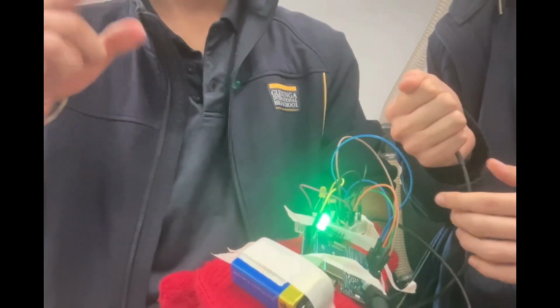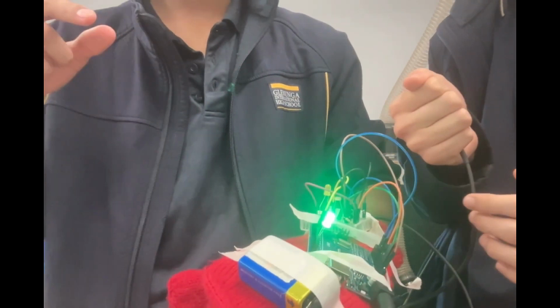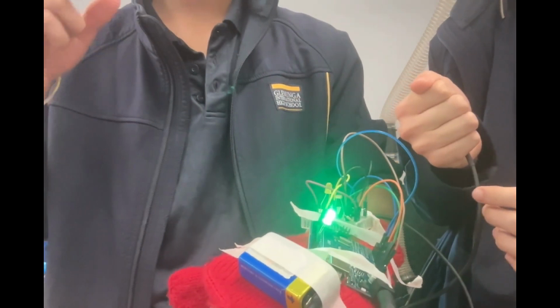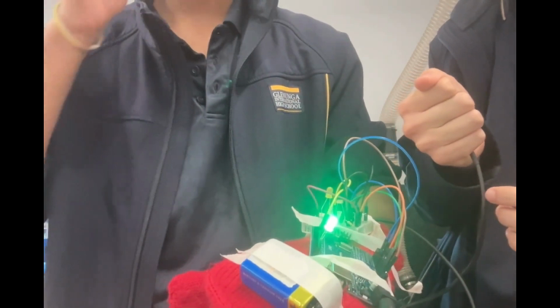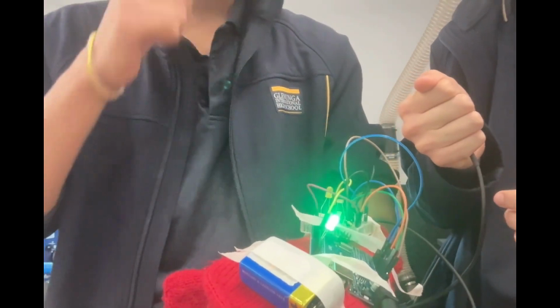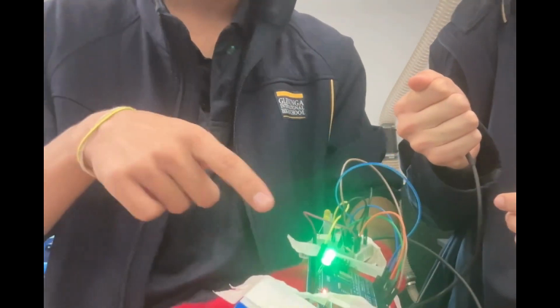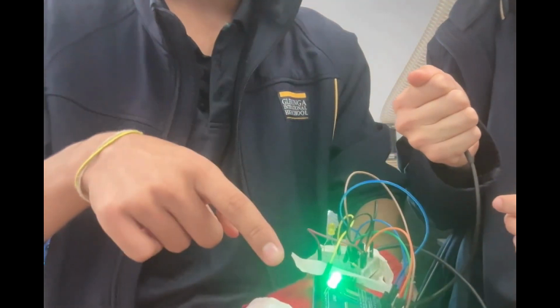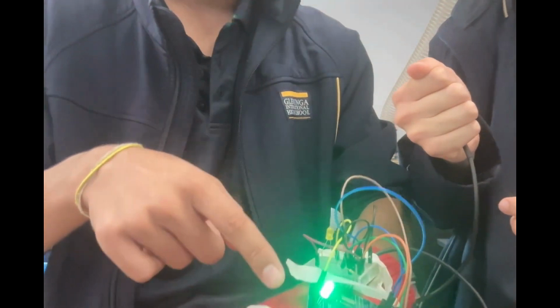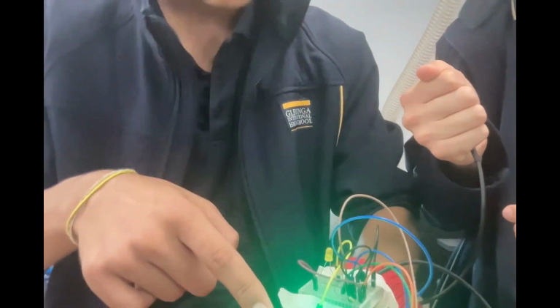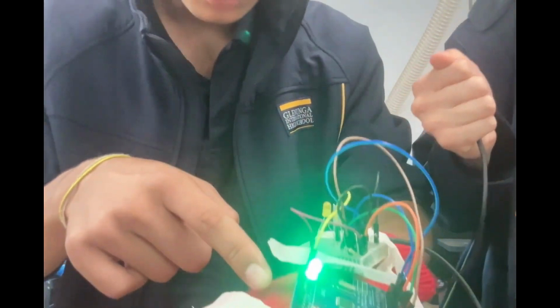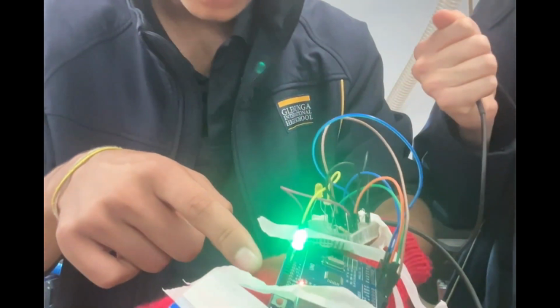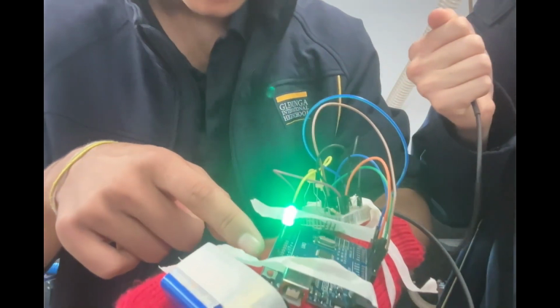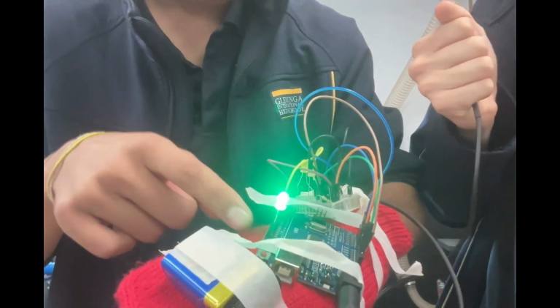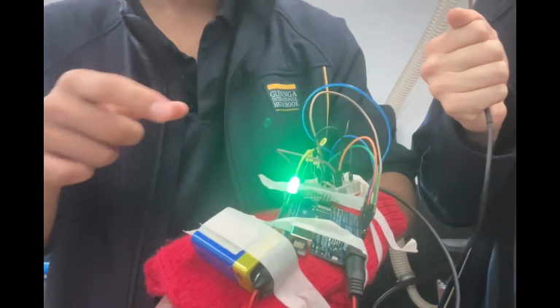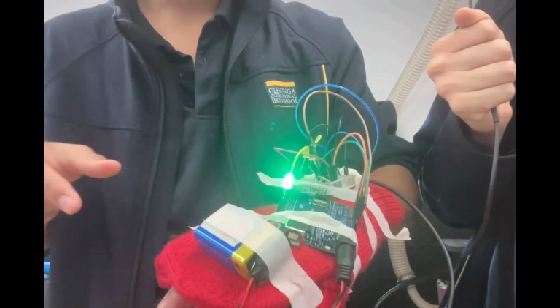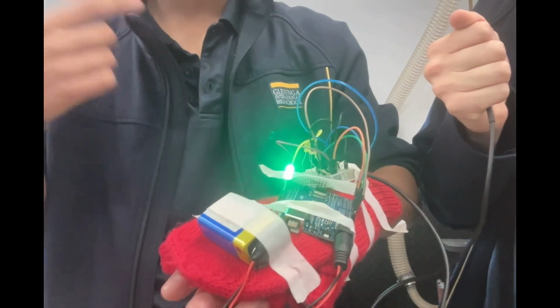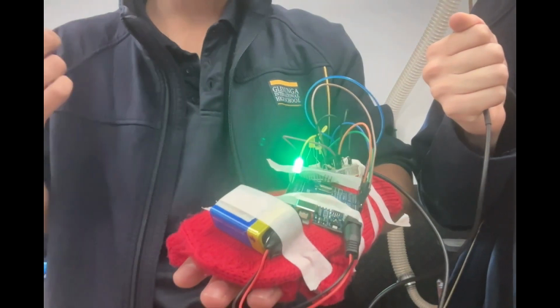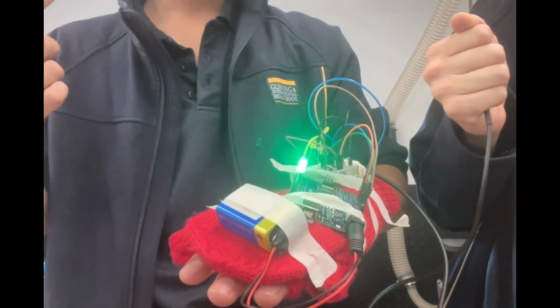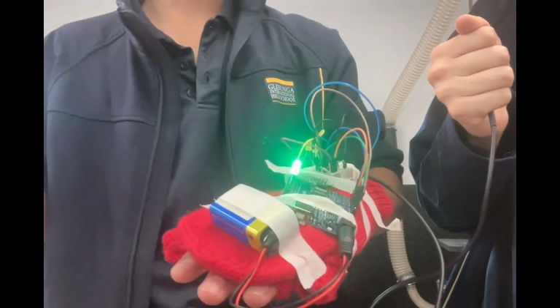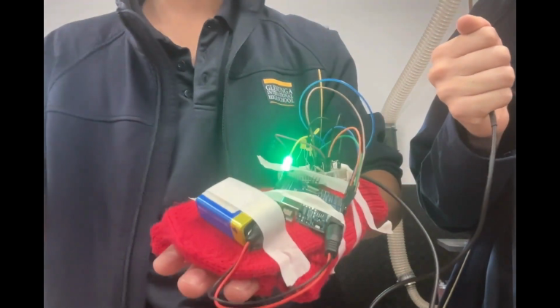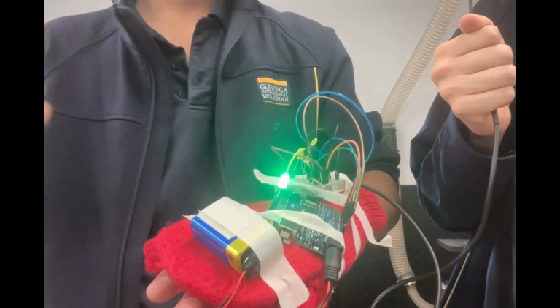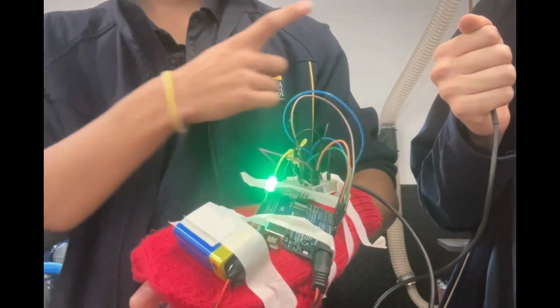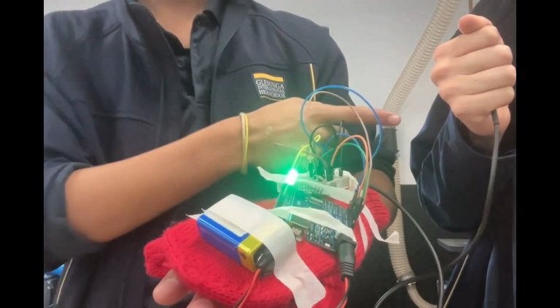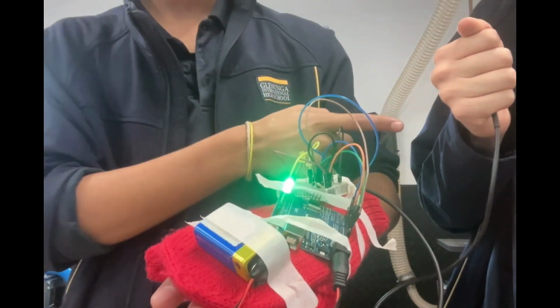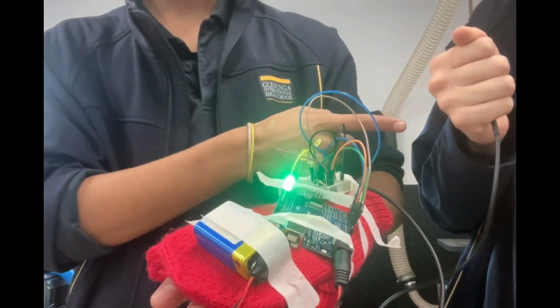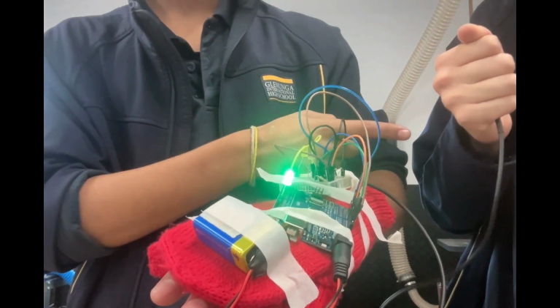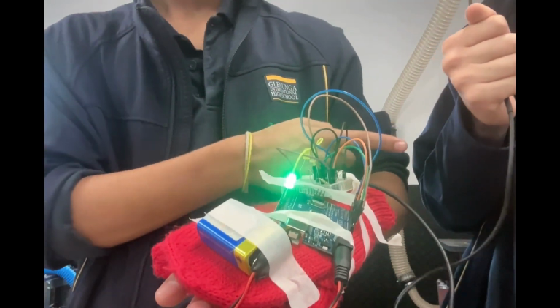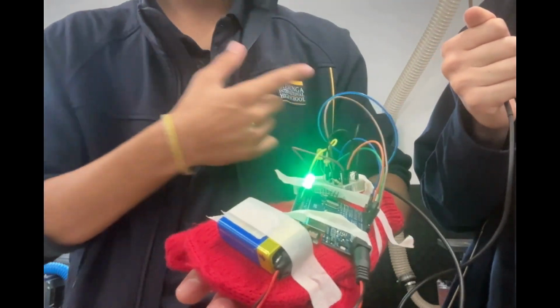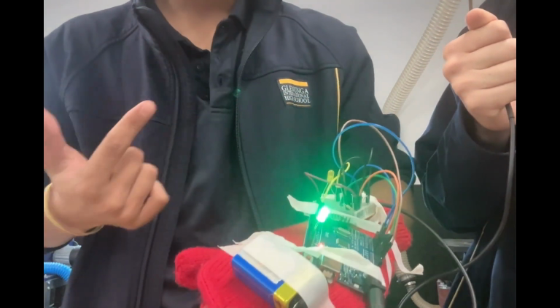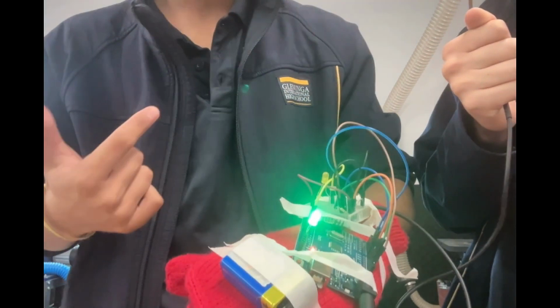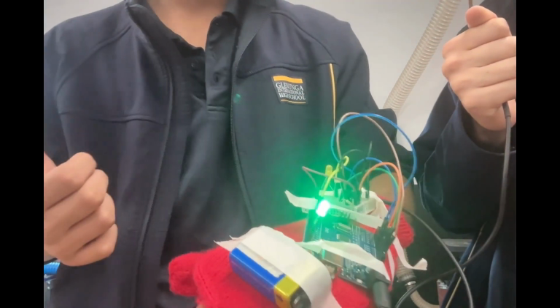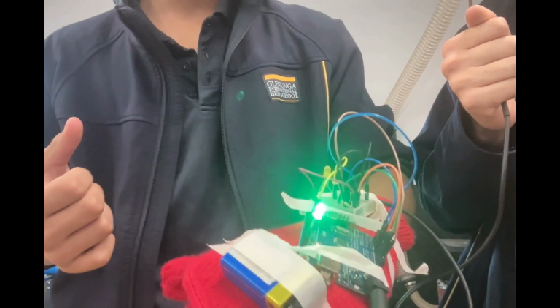...below 25 degrees, it will turn the light on — so it's on right now. But if it detects anything above 25 degrees, it will turn it off. Here we're heating it up right now; it takes some time, so we'll look at the result later.